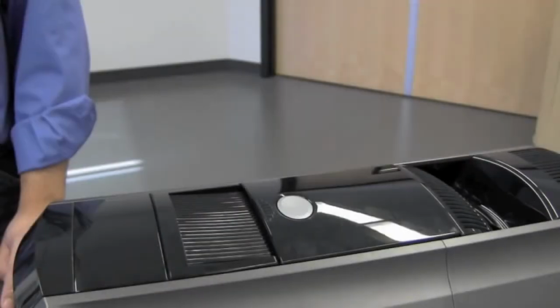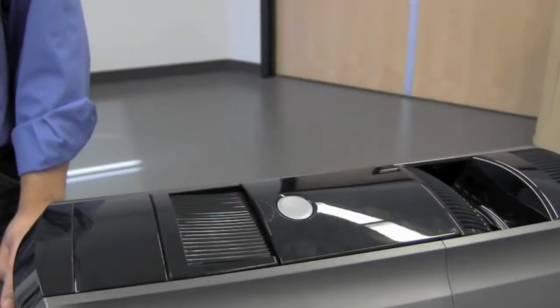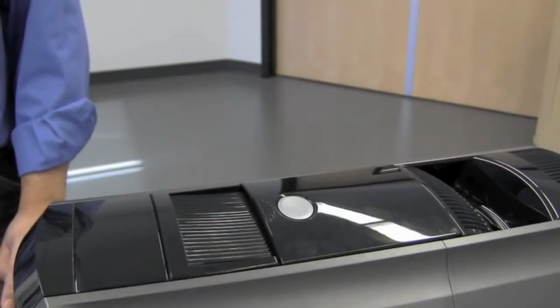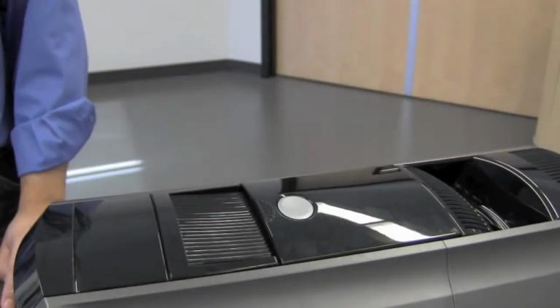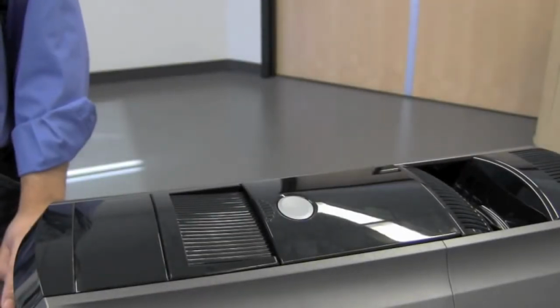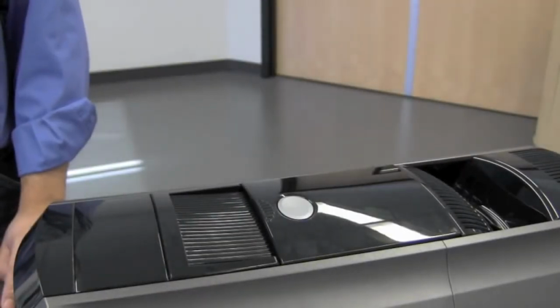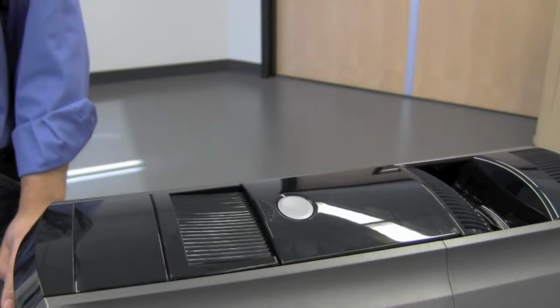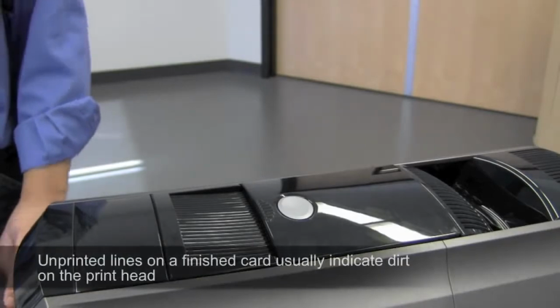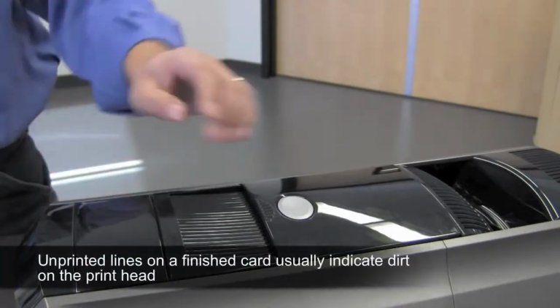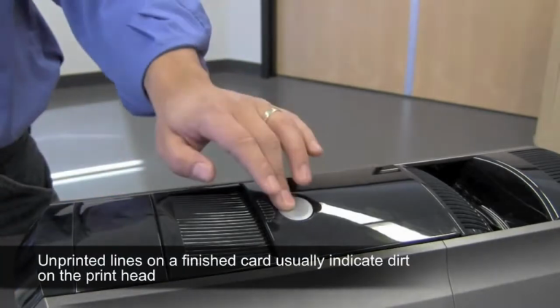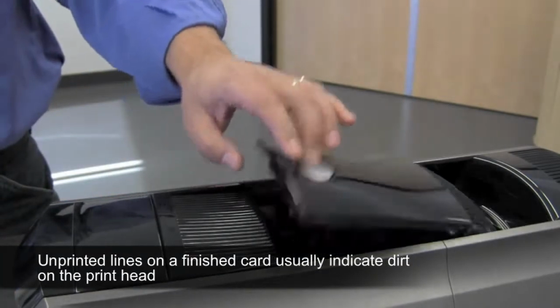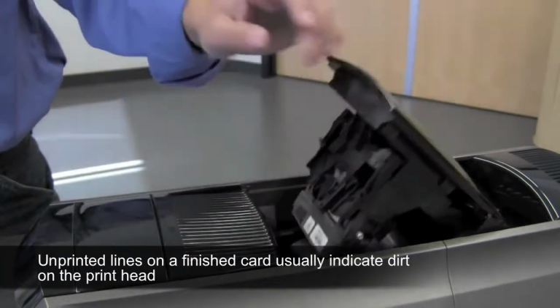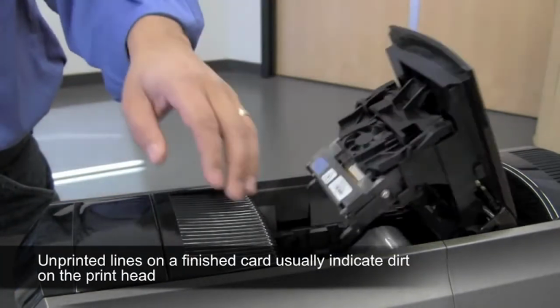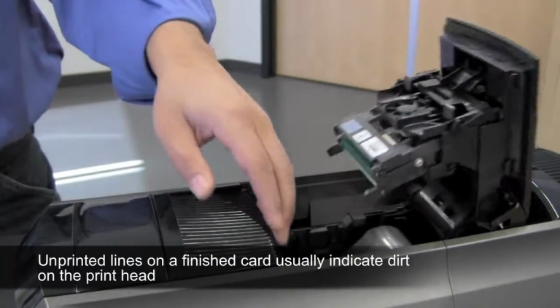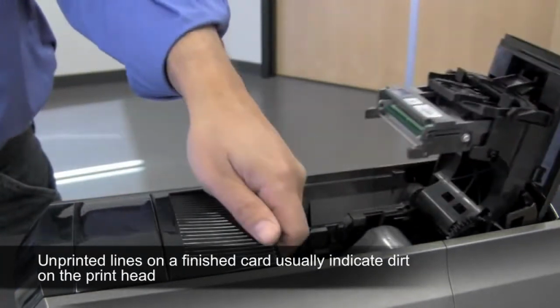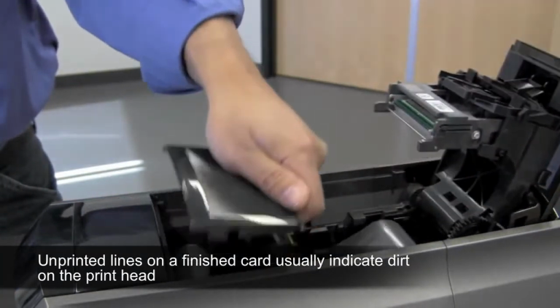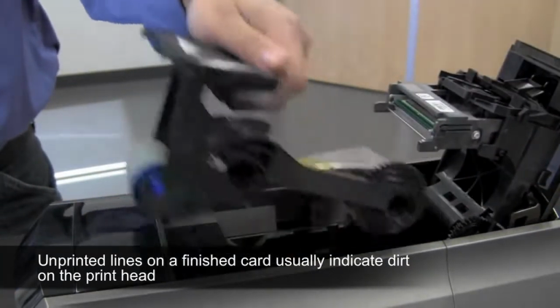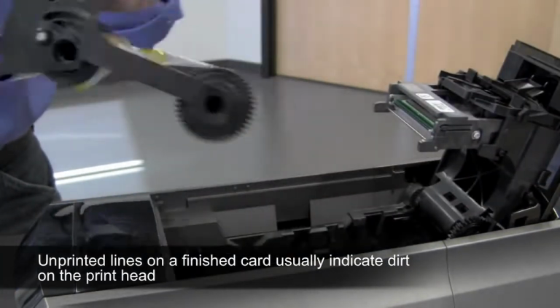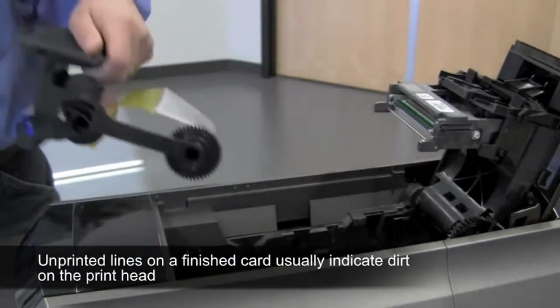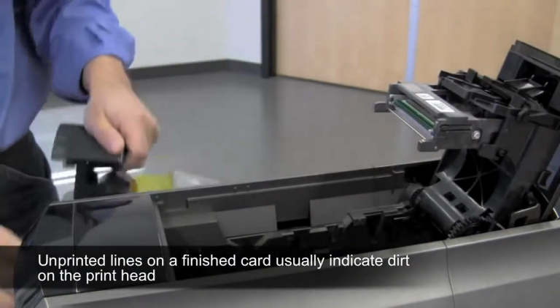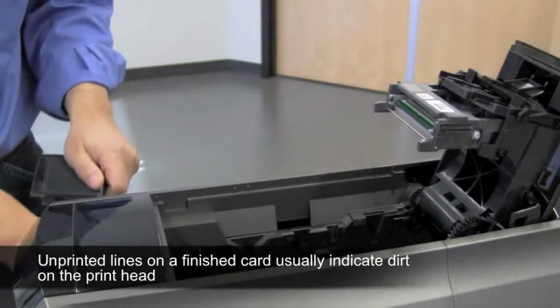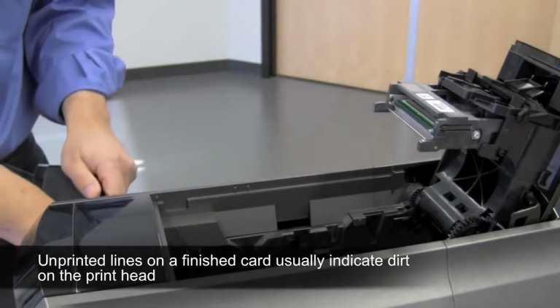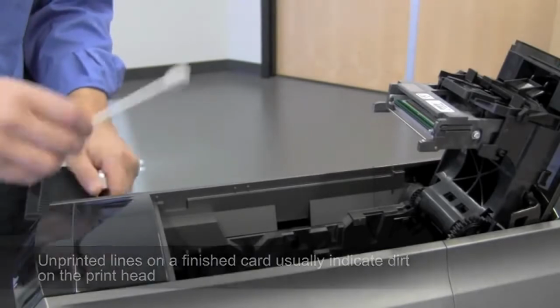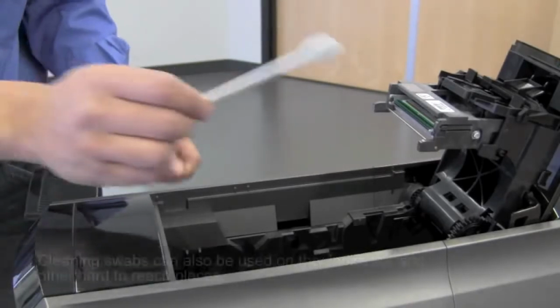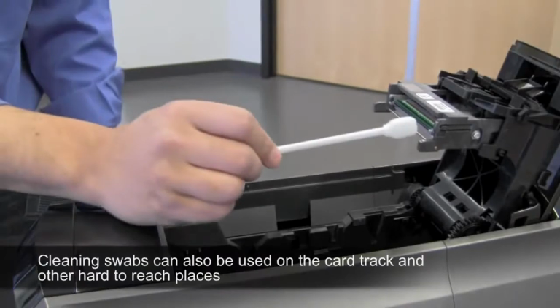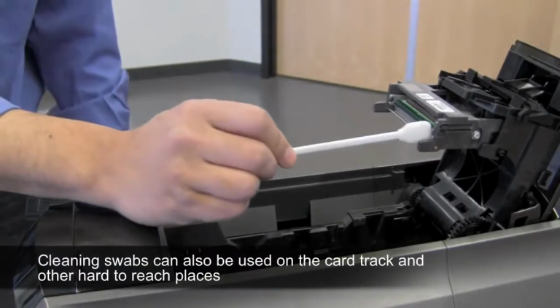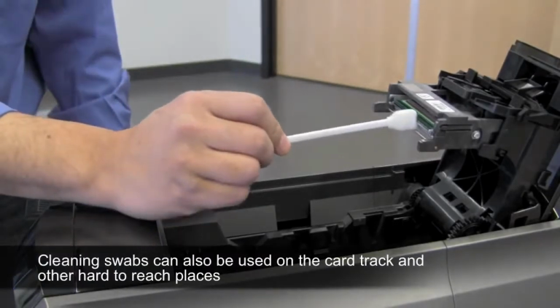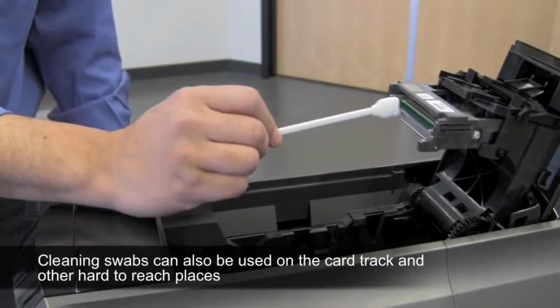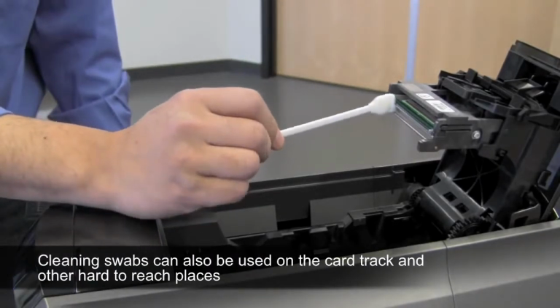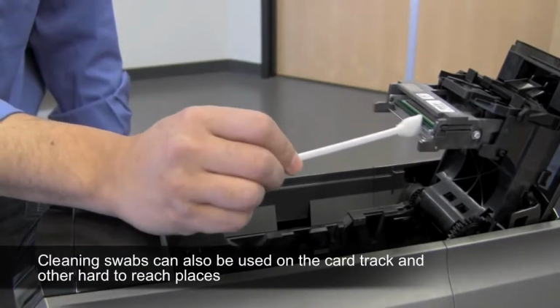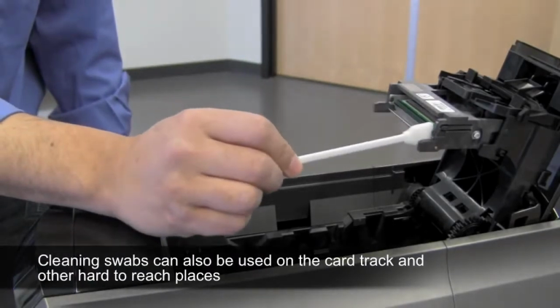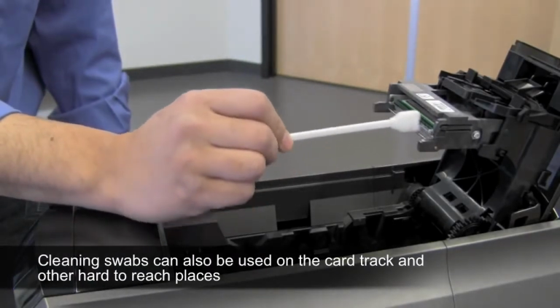To clean the print head, make sure your printer is powered off. Open the print cover and remove the print ribbon cartridge. Using a cleaning swab, move it back and forth over the print head until clean.